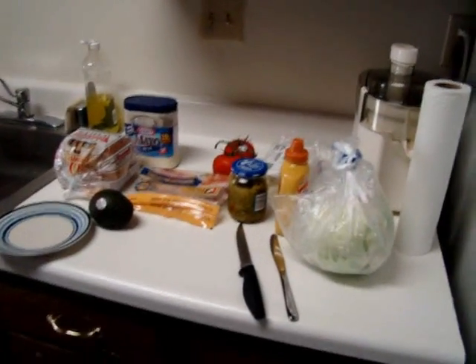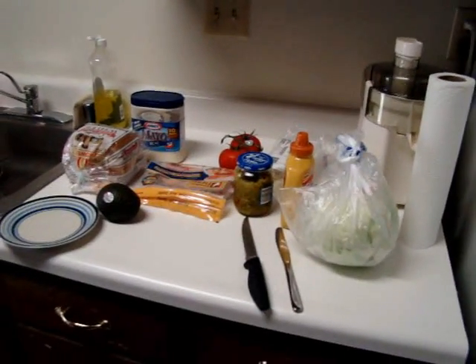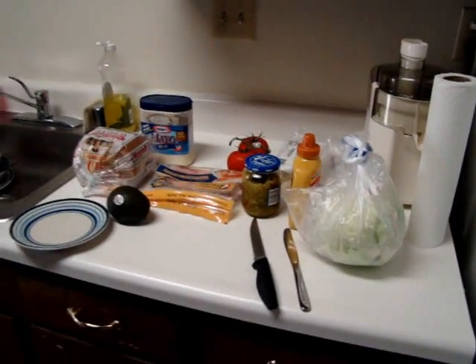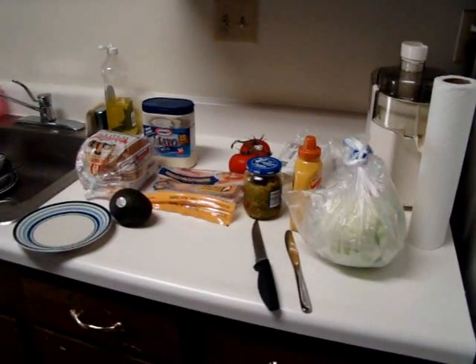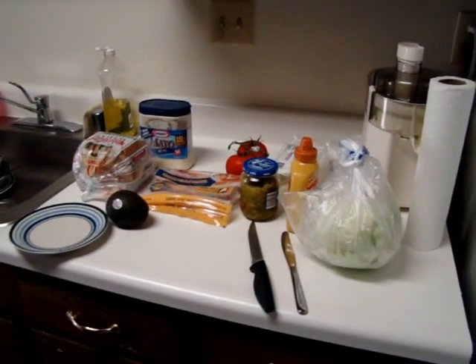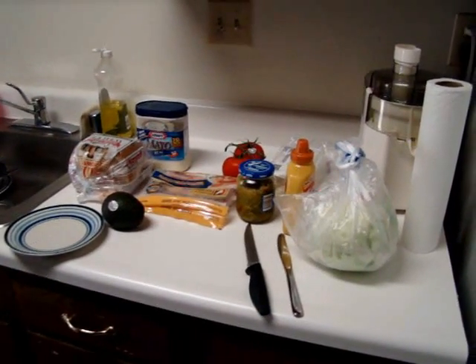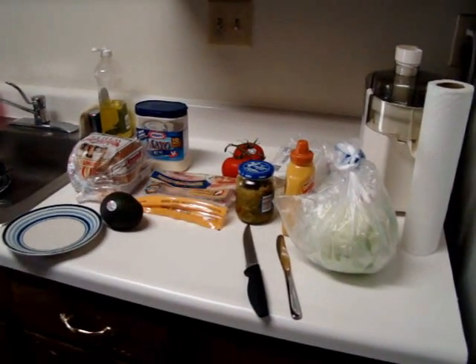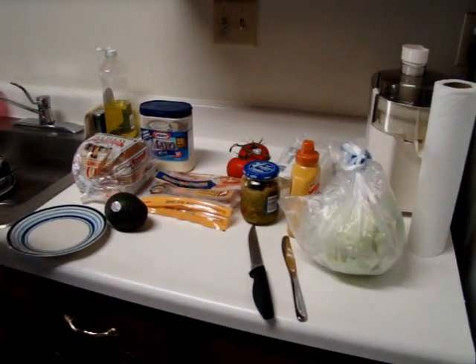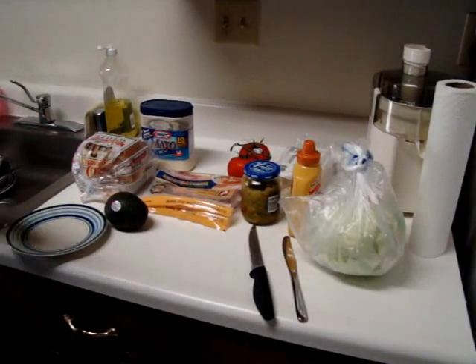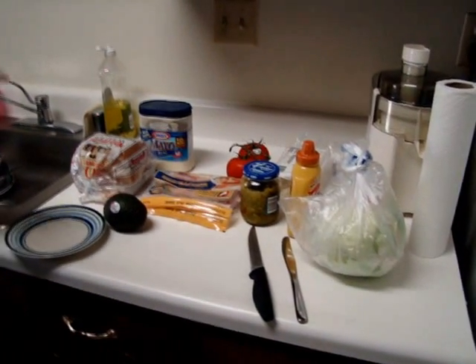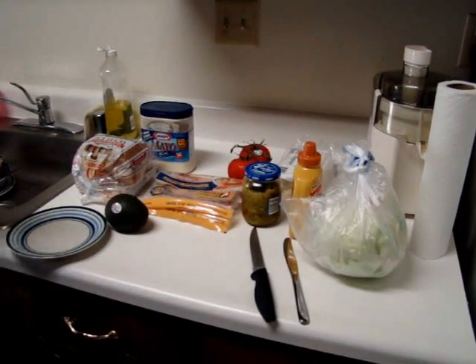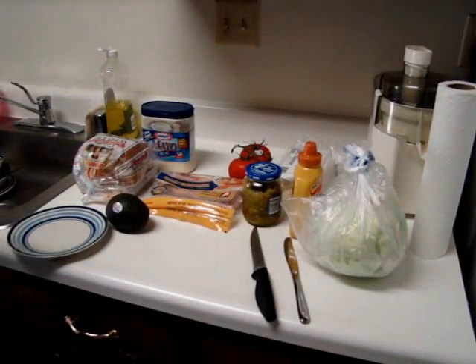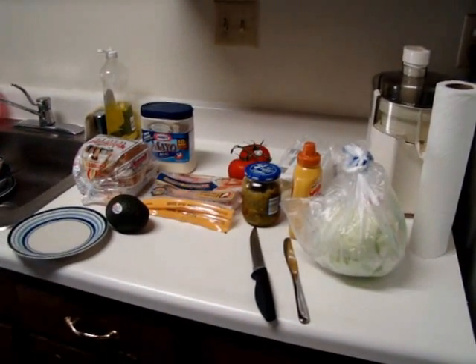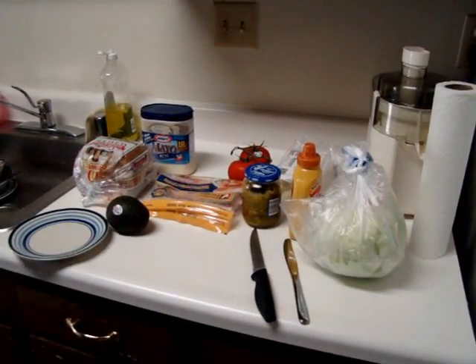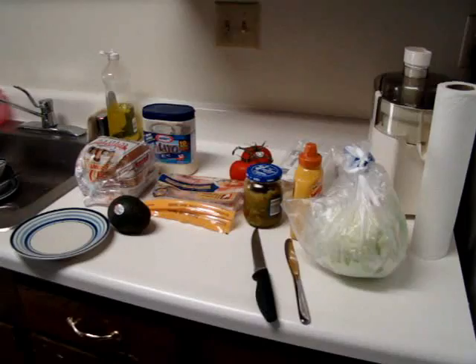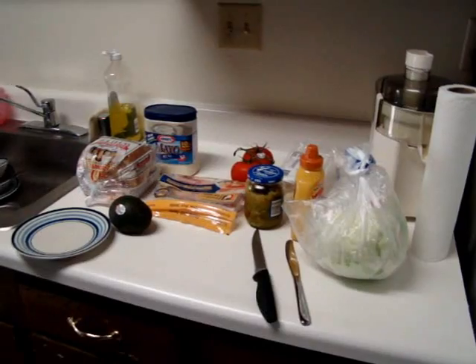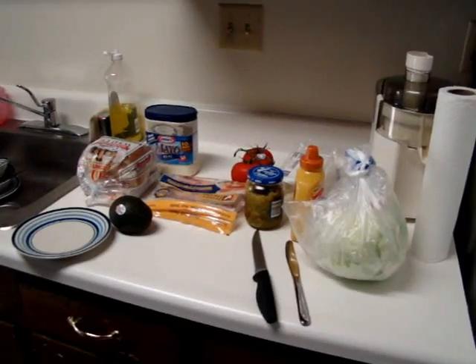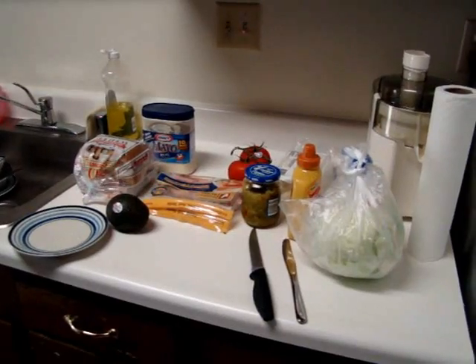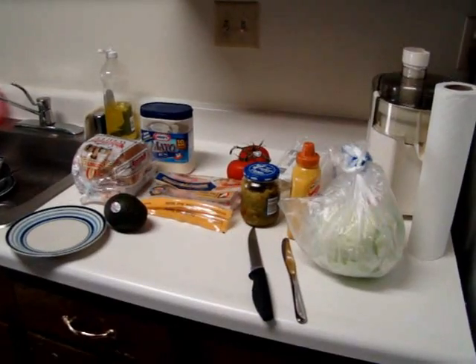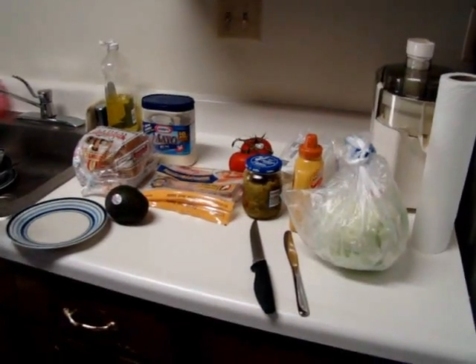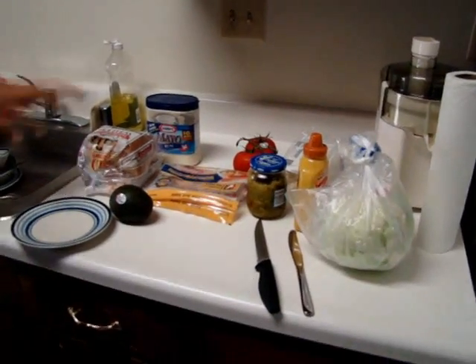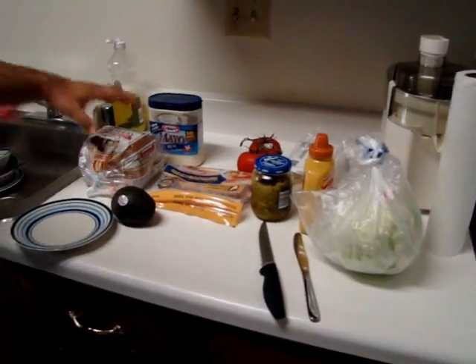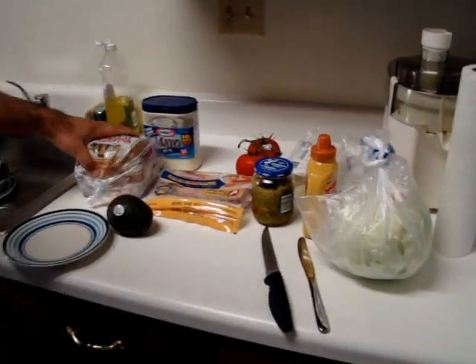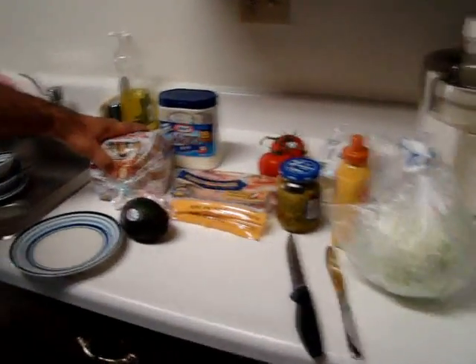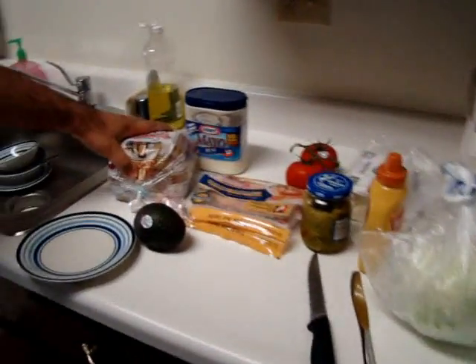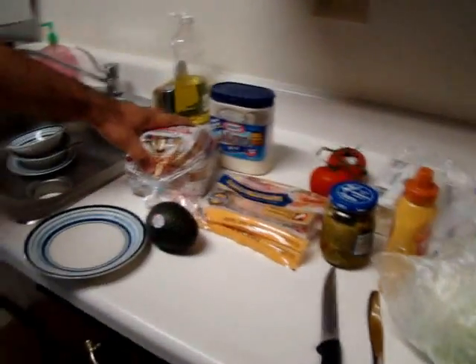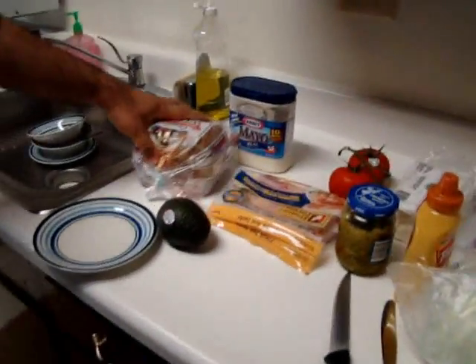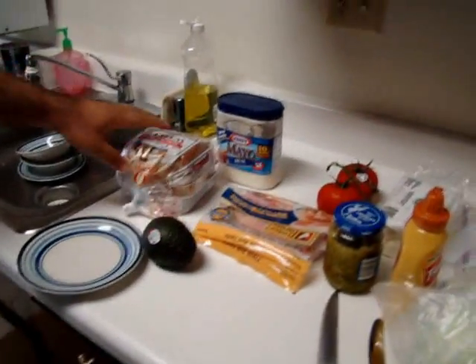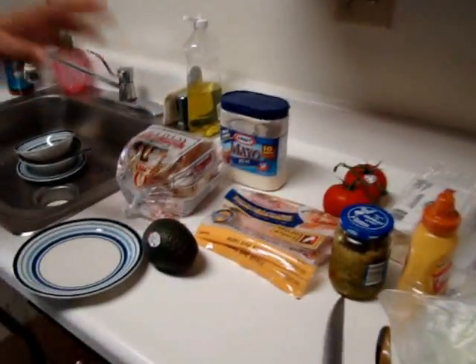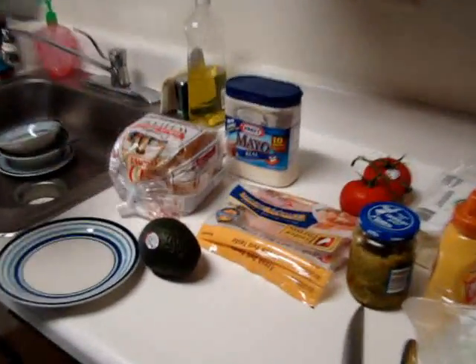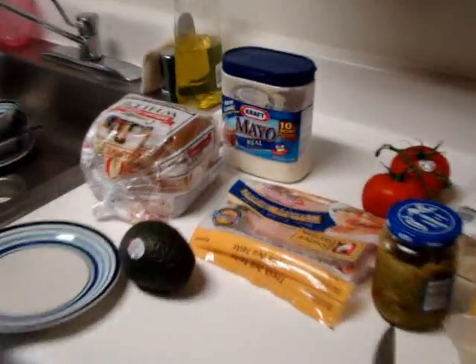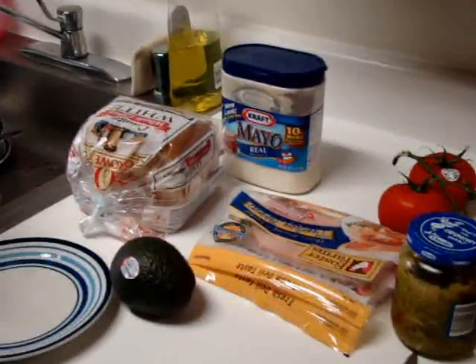So what we're gonna have today is a sandwich, a quick sandwich, real quick sandwich. So what we need is bread — any type of bread would work.